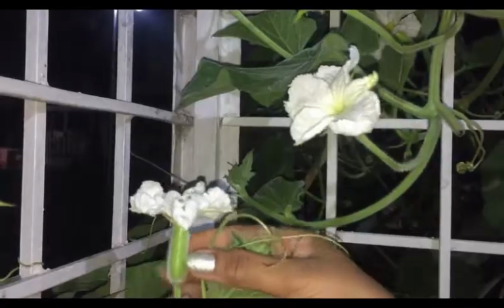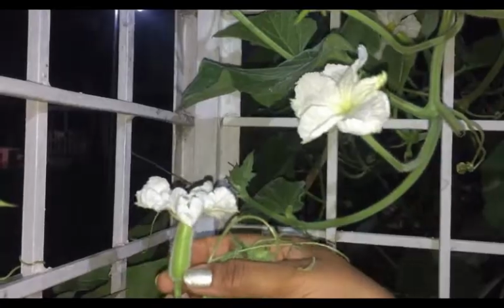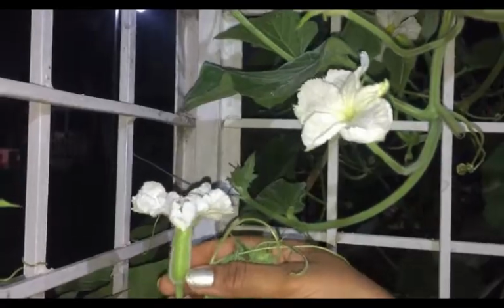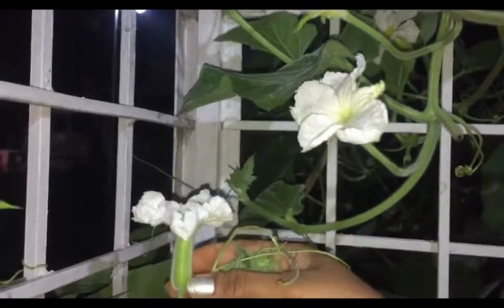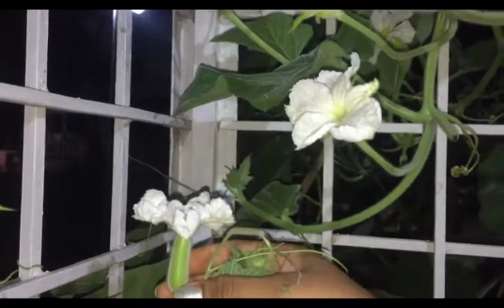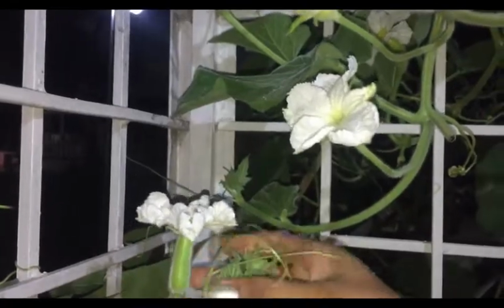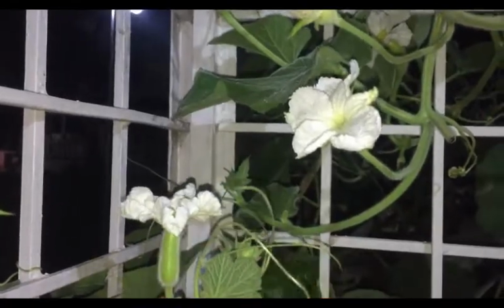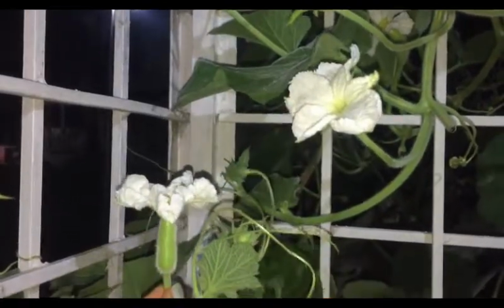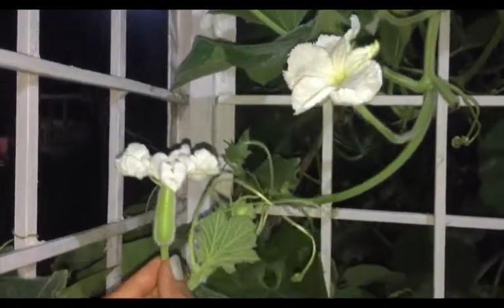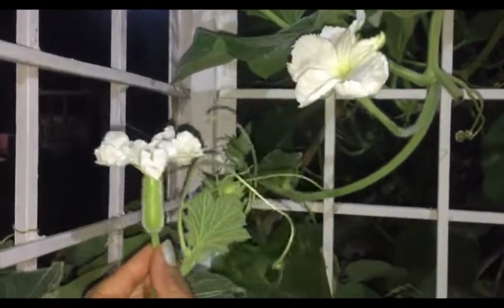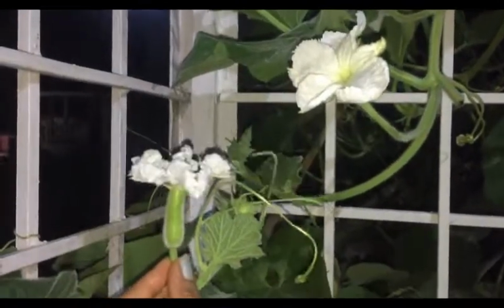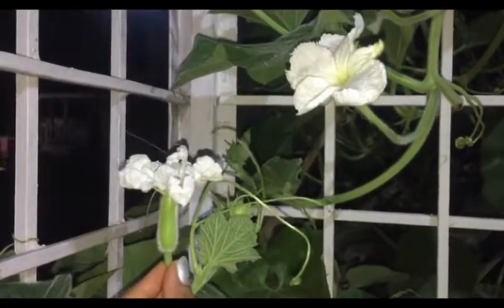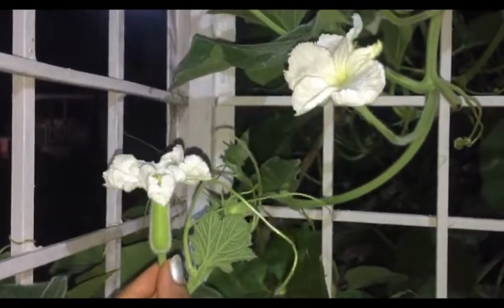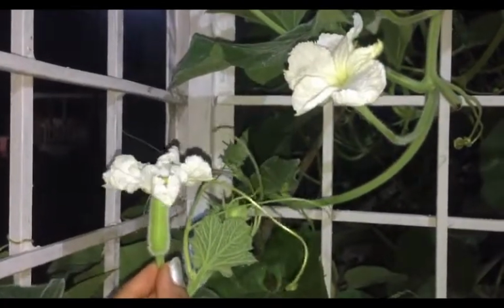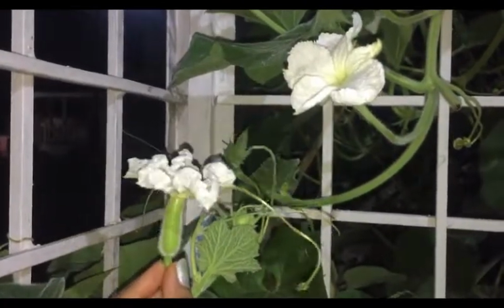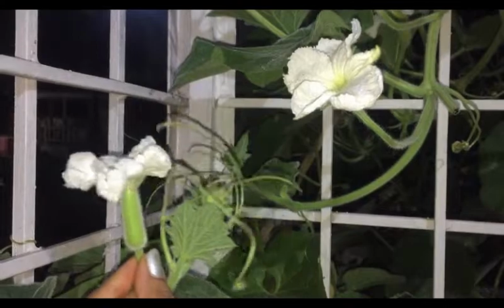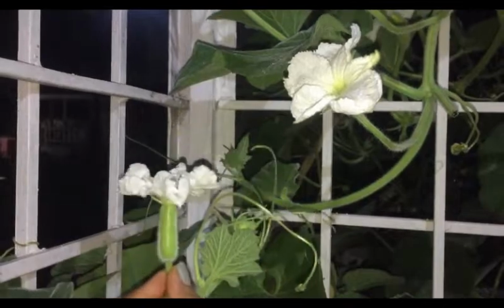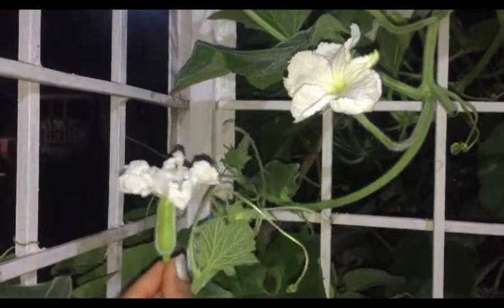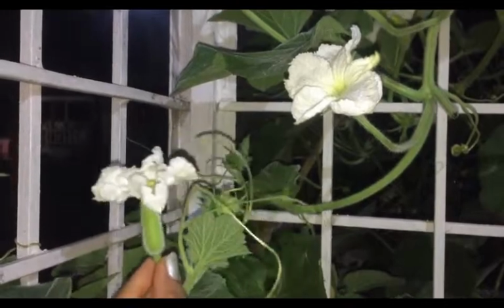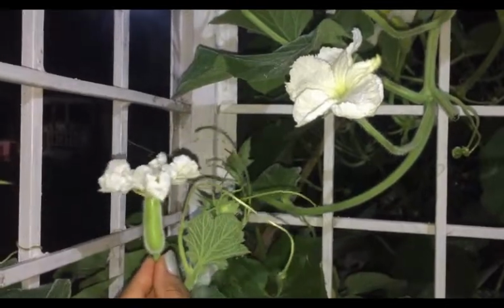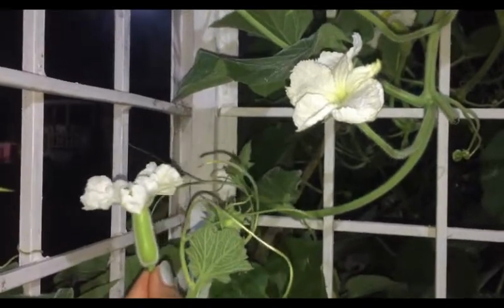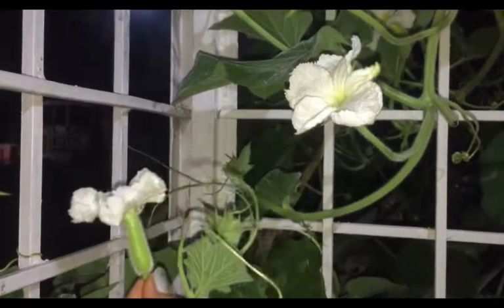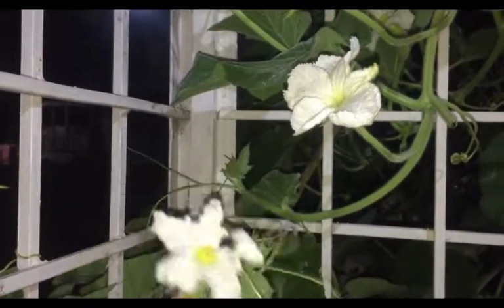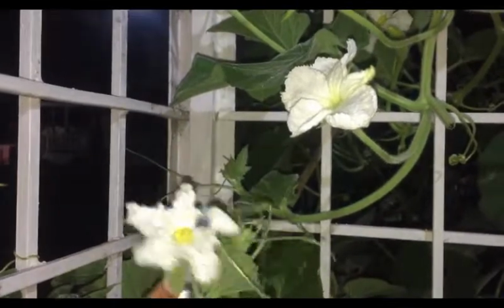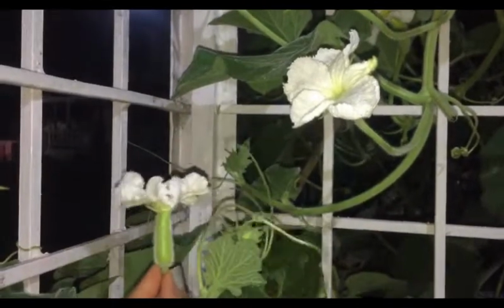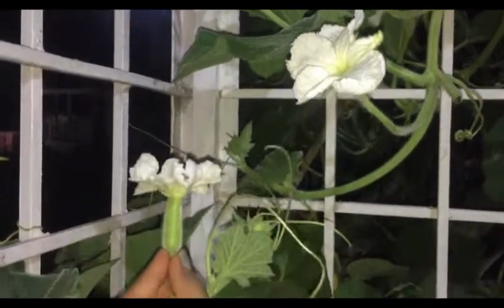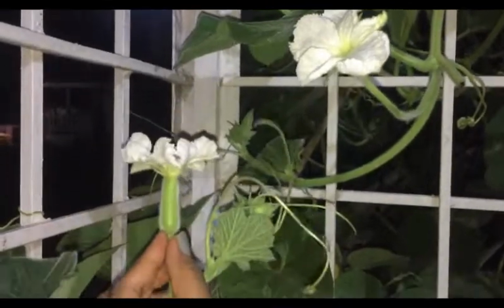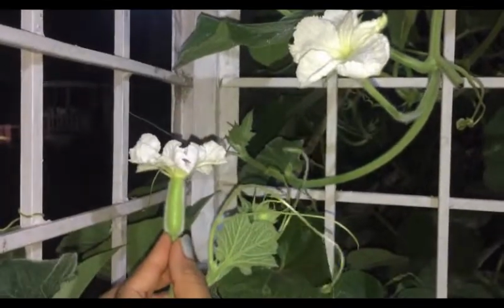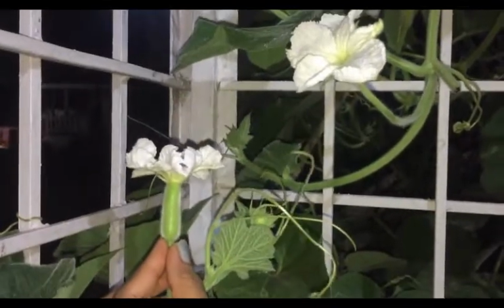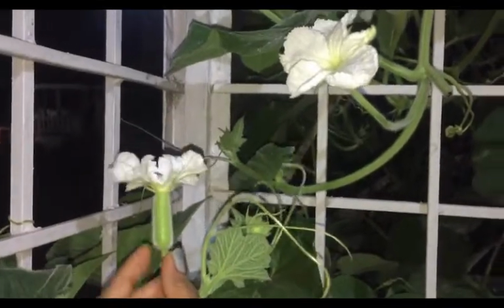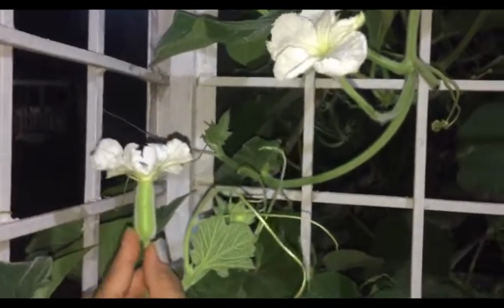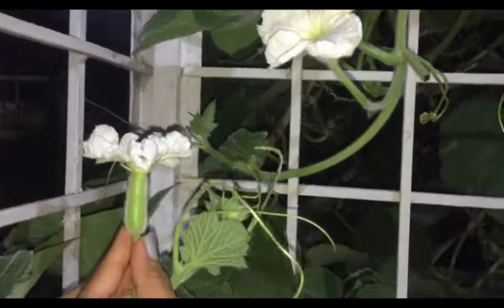The female flower turns into a matured bottle gourd only if it gets pollinated by moths, bees, and so on. If this process doesn't take place, then the female flower doesn't turn into a mature fruit. Now I will show you the hand pollination process — how you can hand pollinate it.